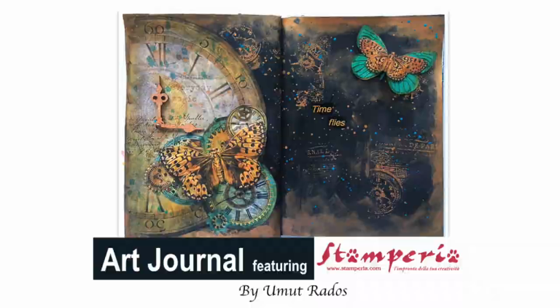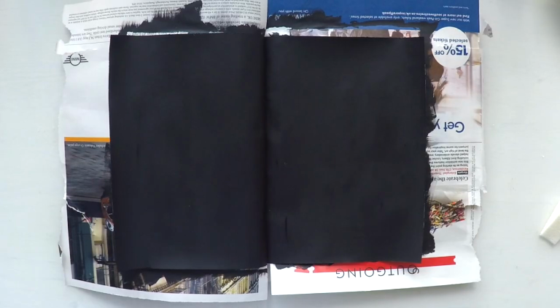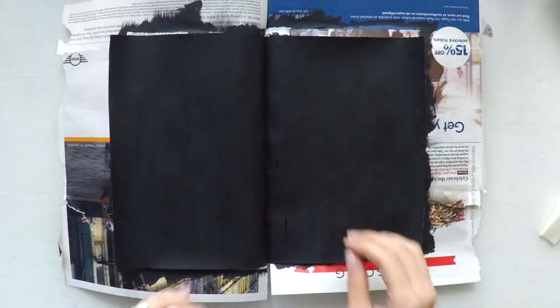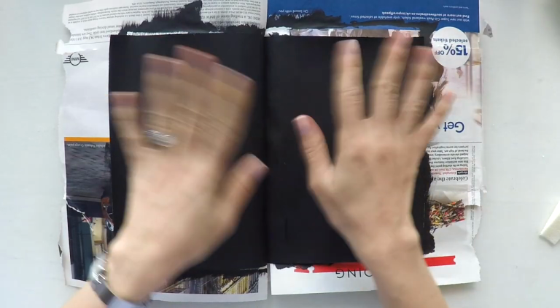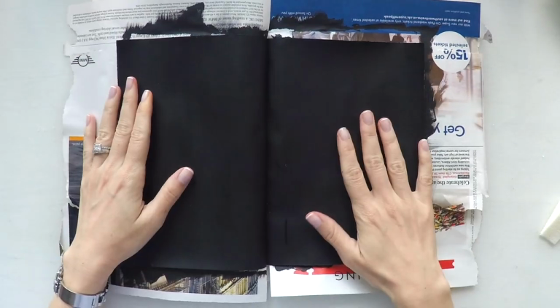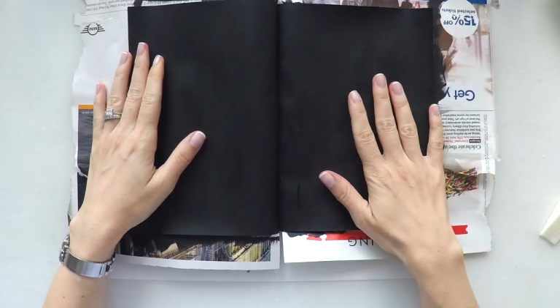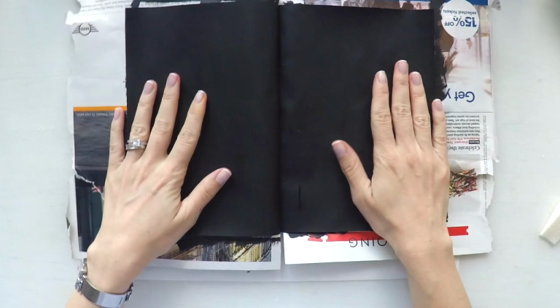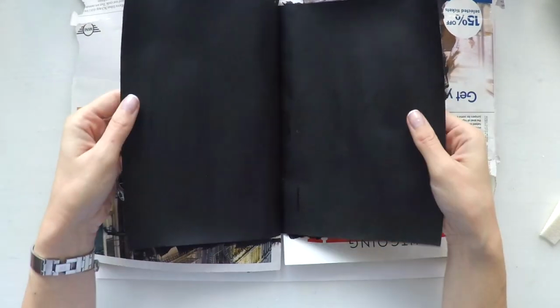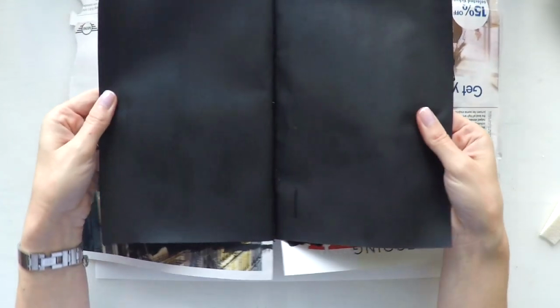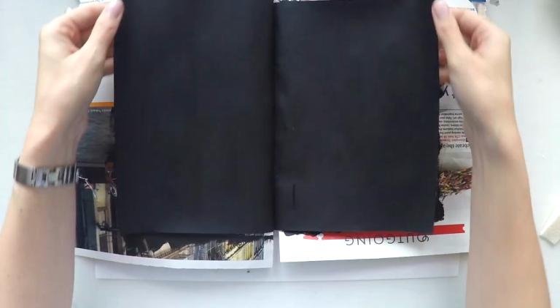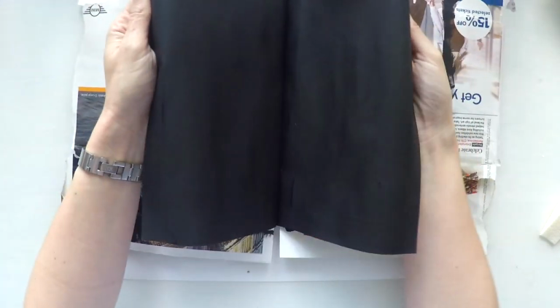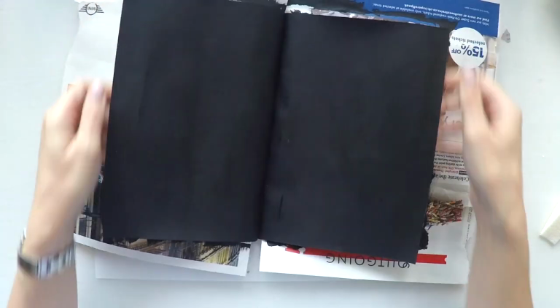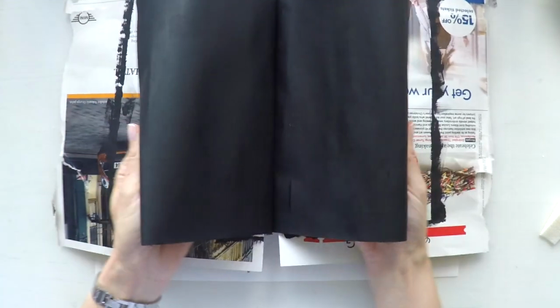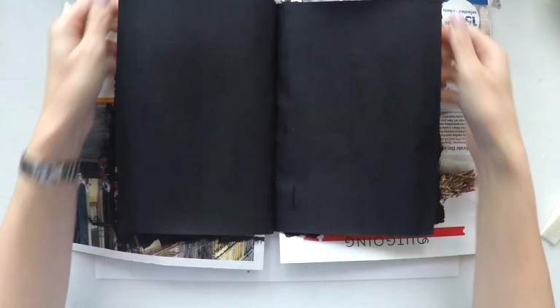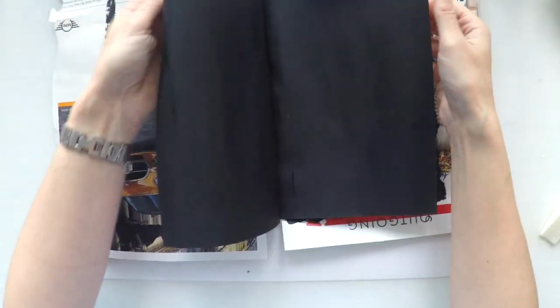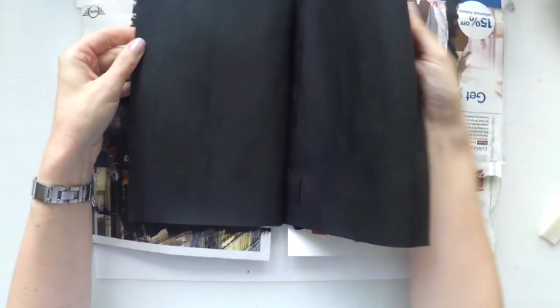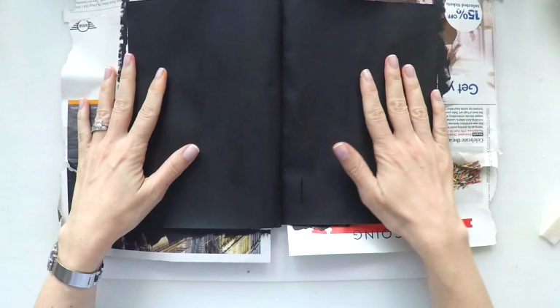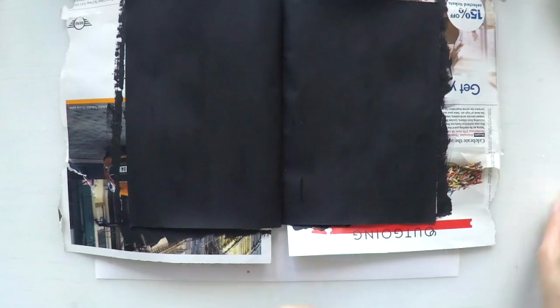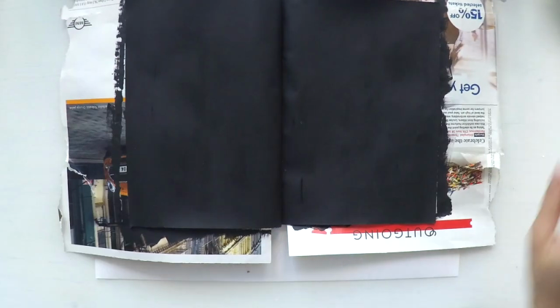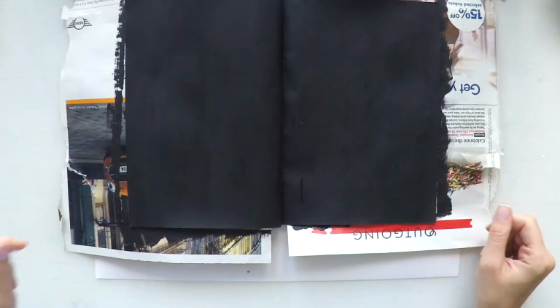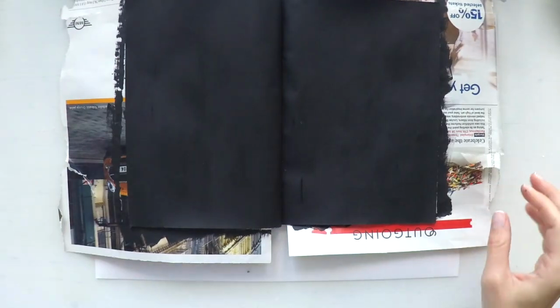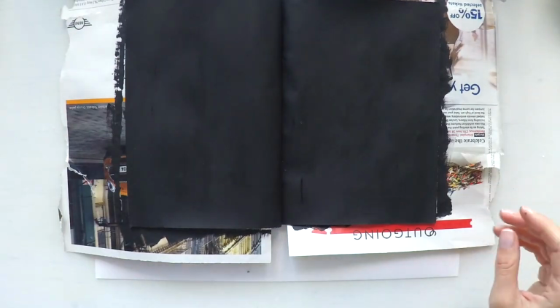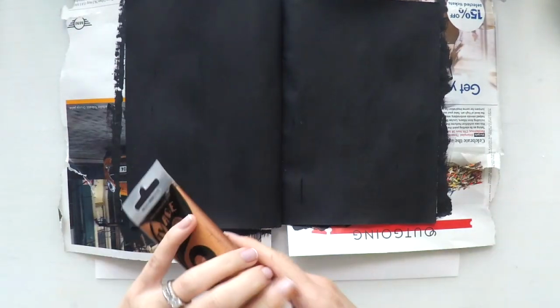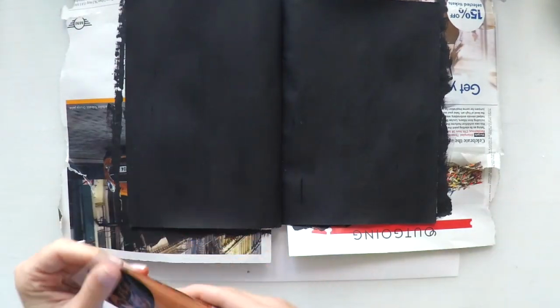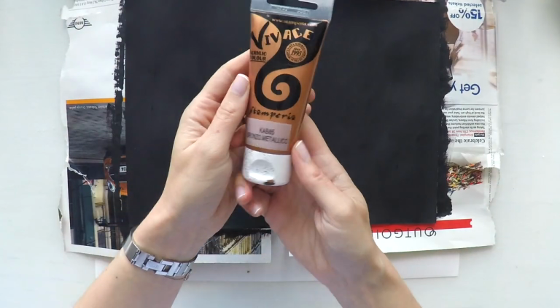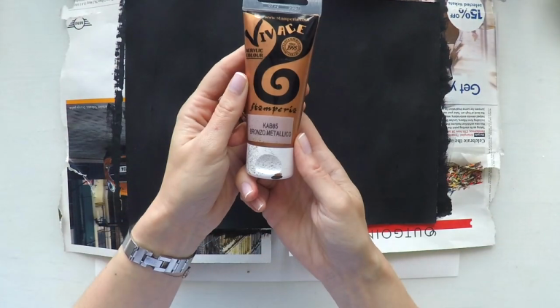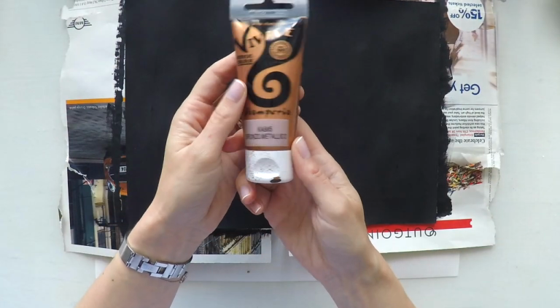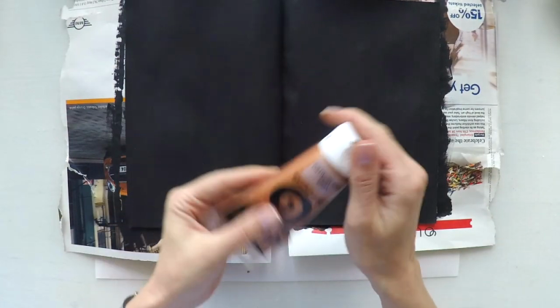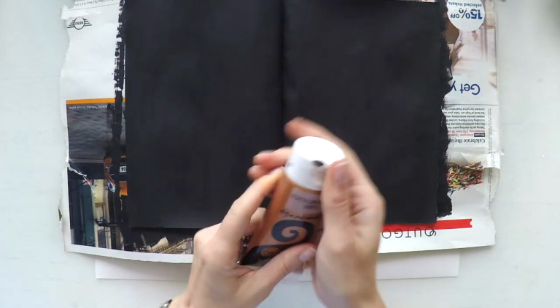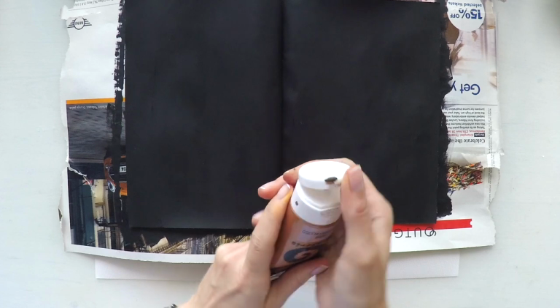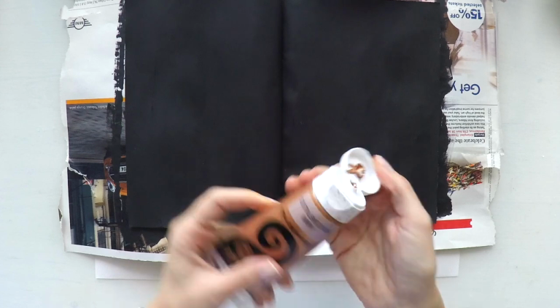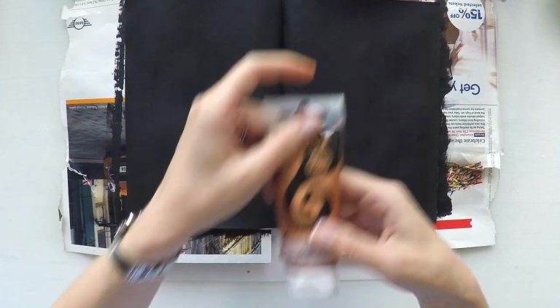Hello, Umut here. Welcome to another video. Today I'm going to do another art journal. I already covered my pages with black gesso this time because I'm going to create a black page.